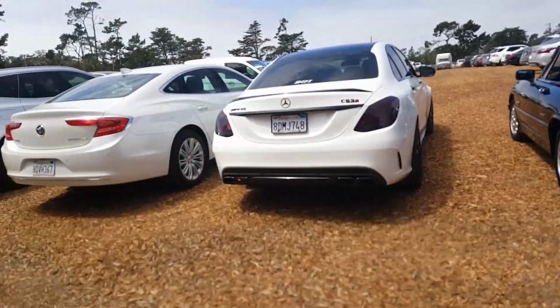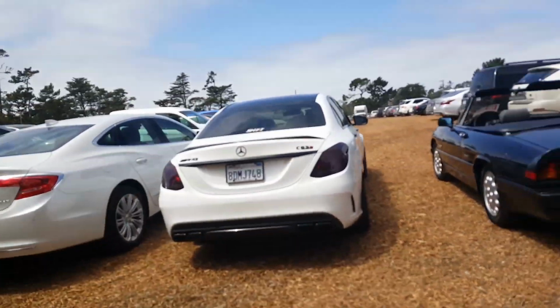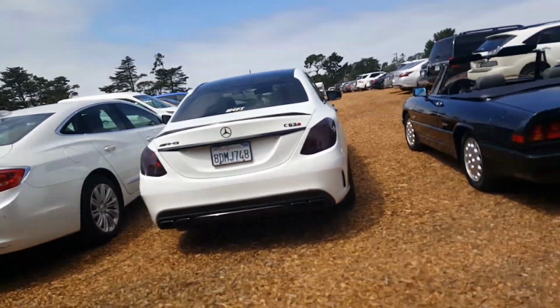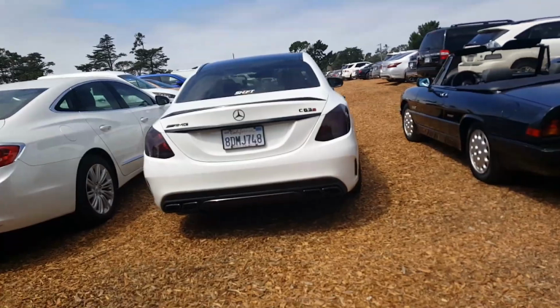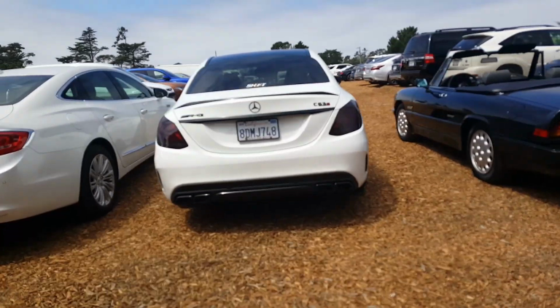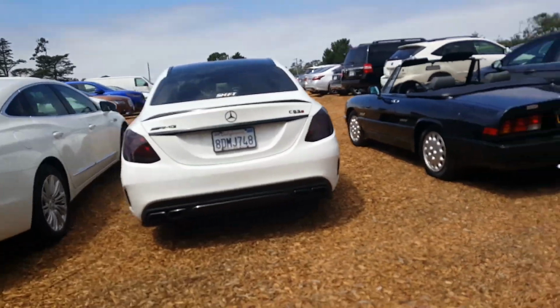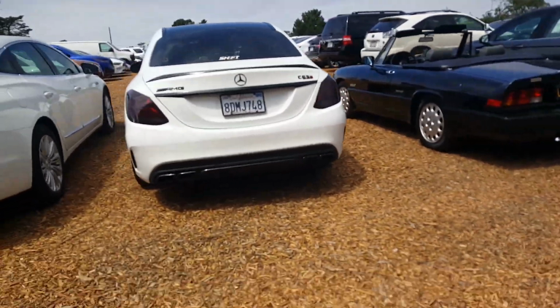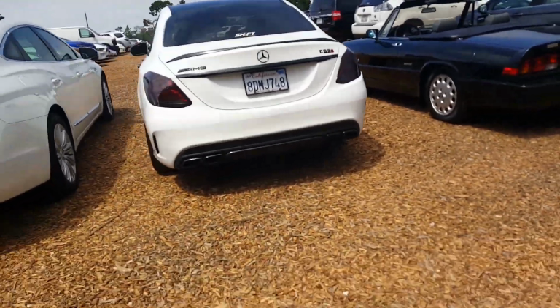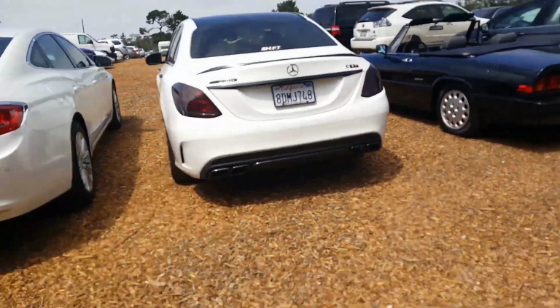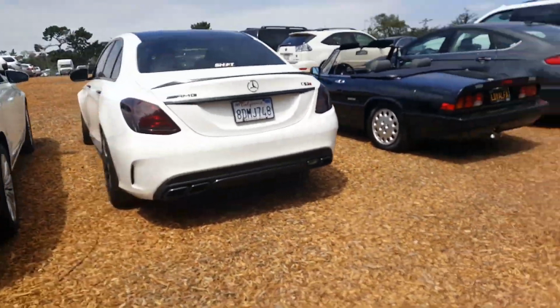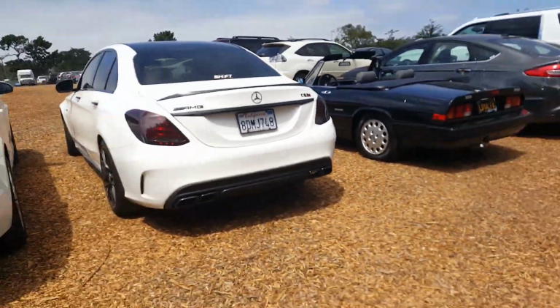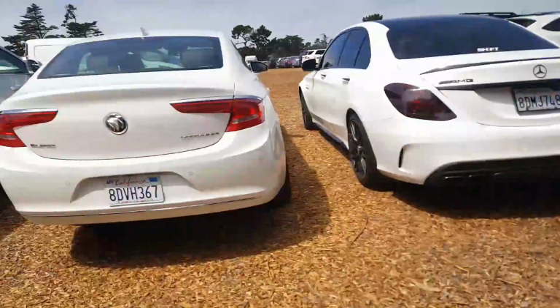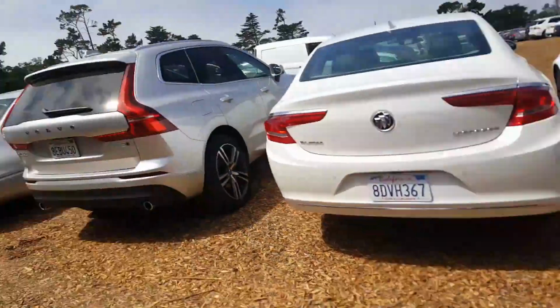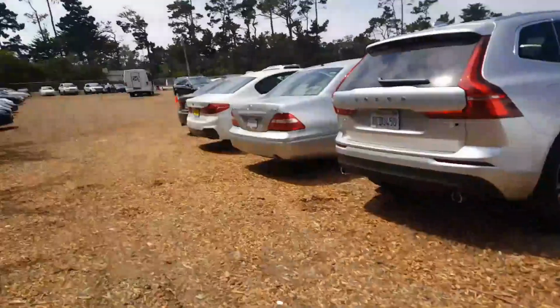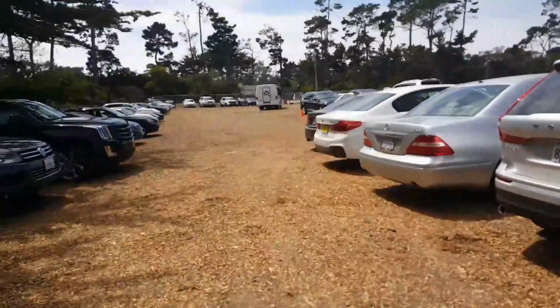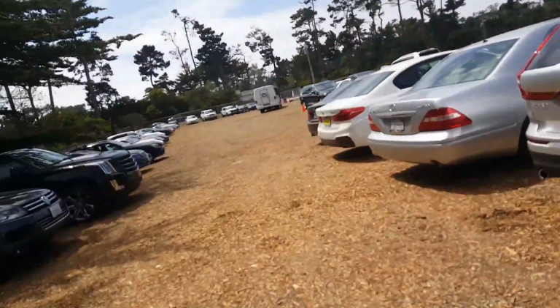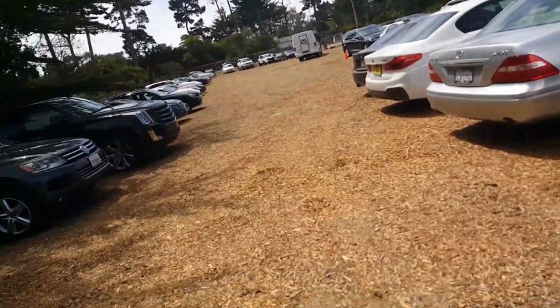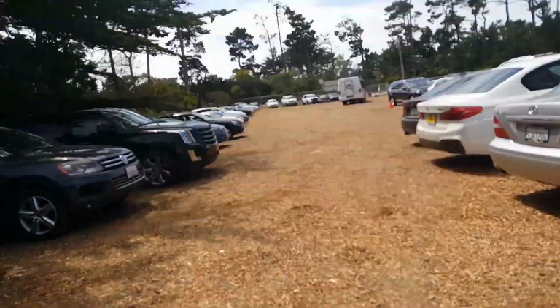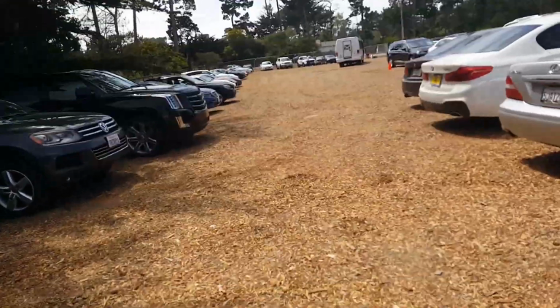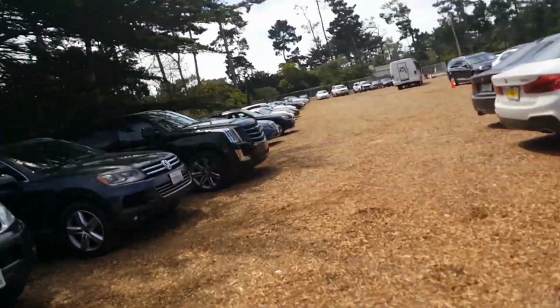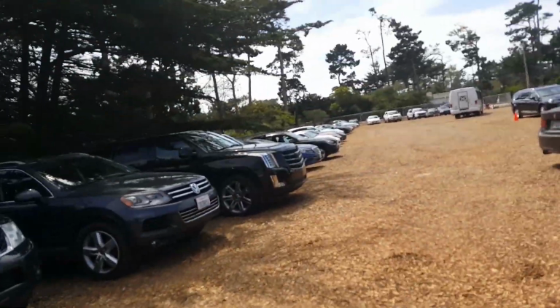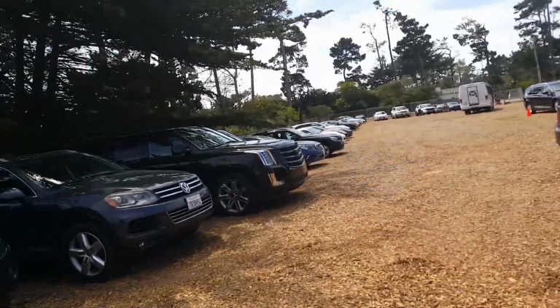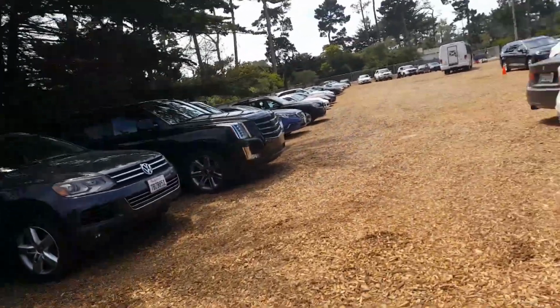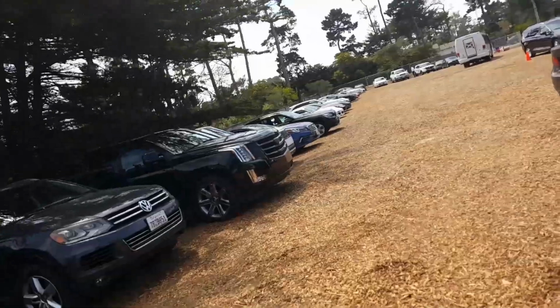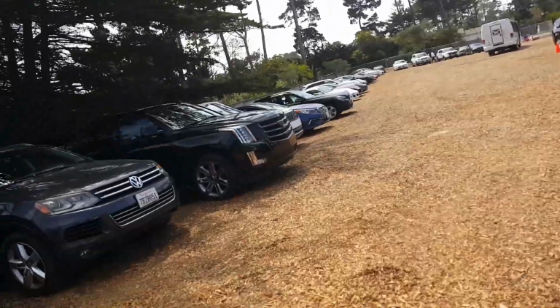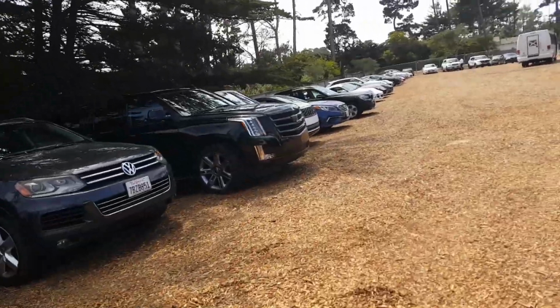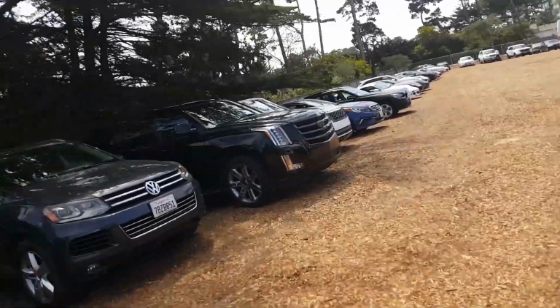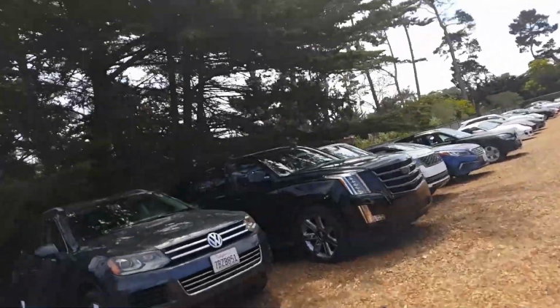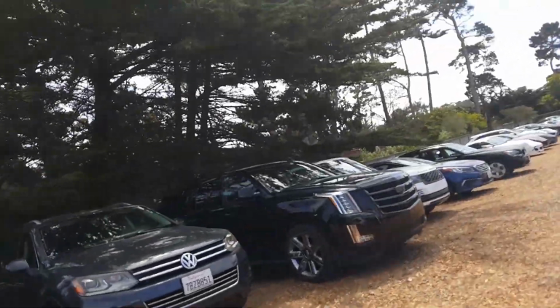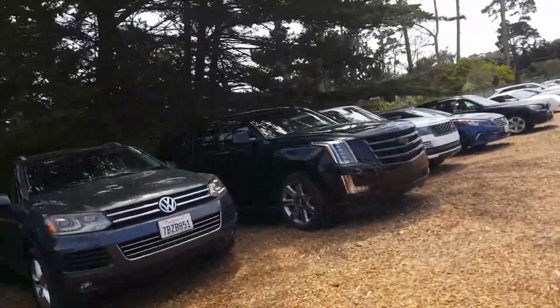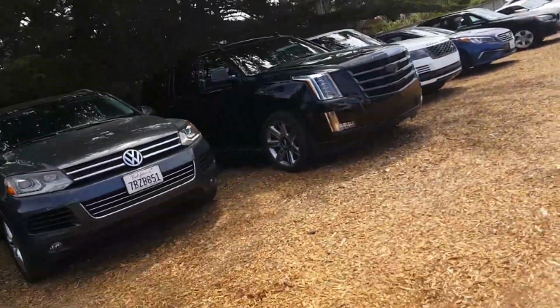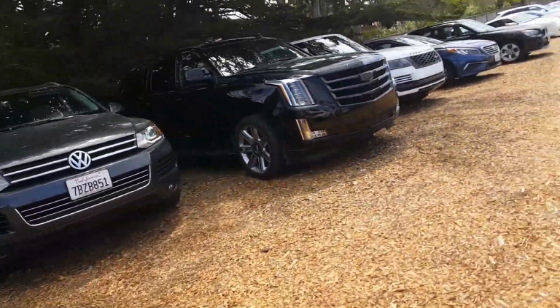So we're getting to the more exotic cars. This is a C63 S, blacked out. It's pretty cool. I'll try to check out these. I'm going to let you guys look at them.